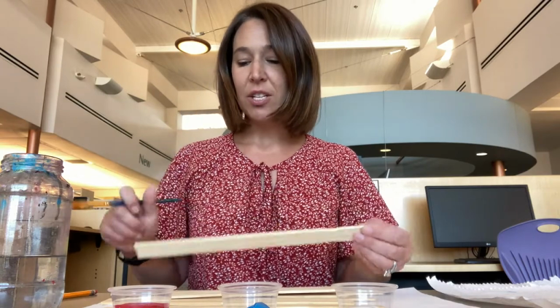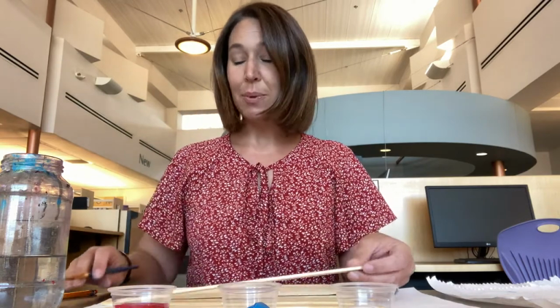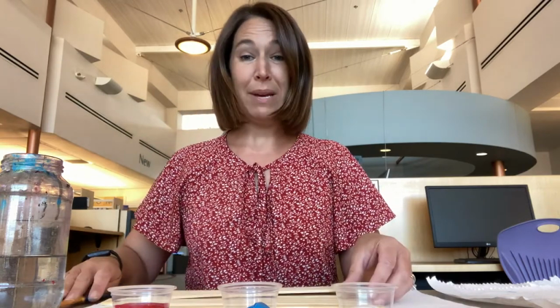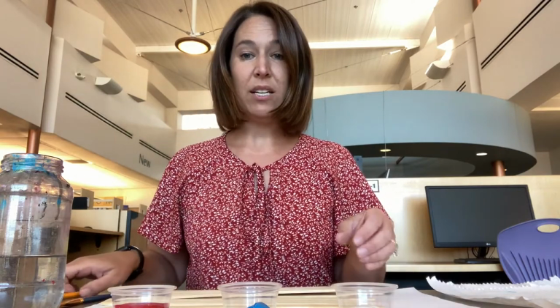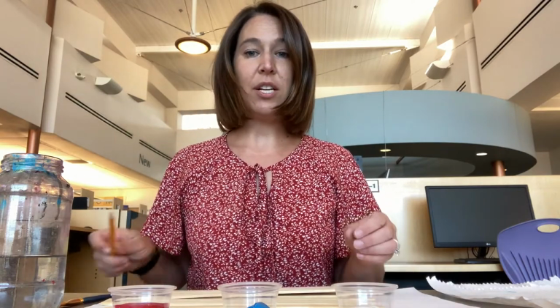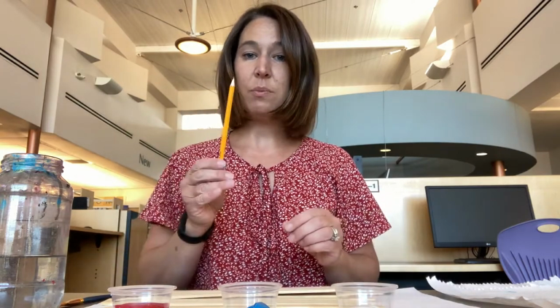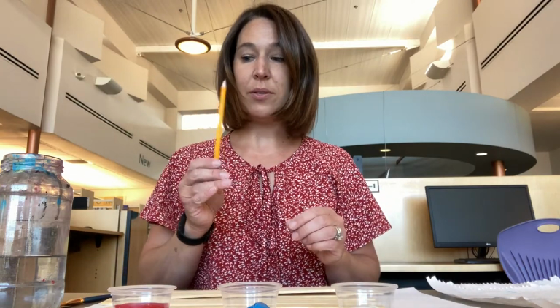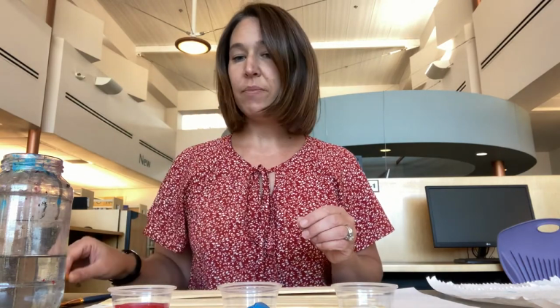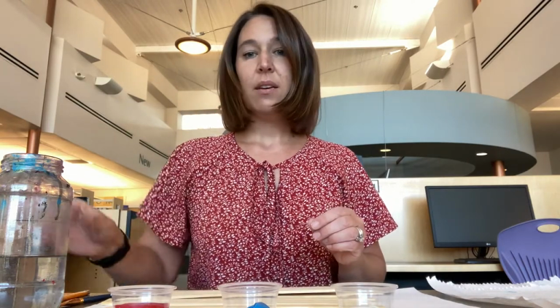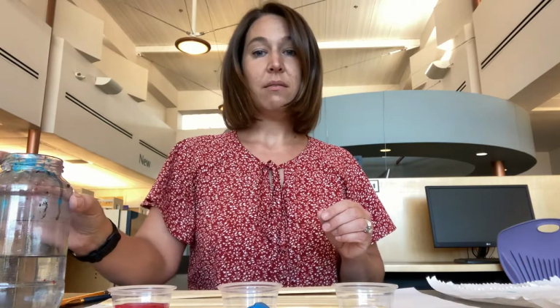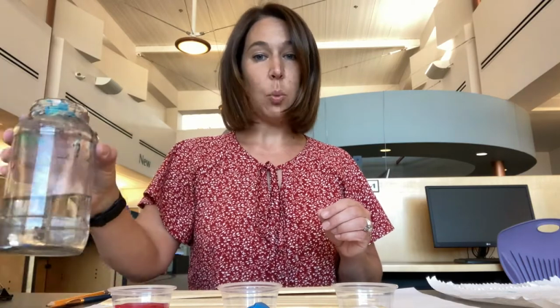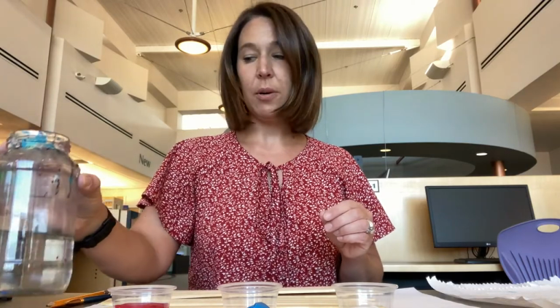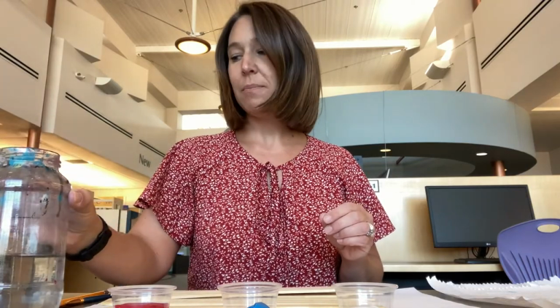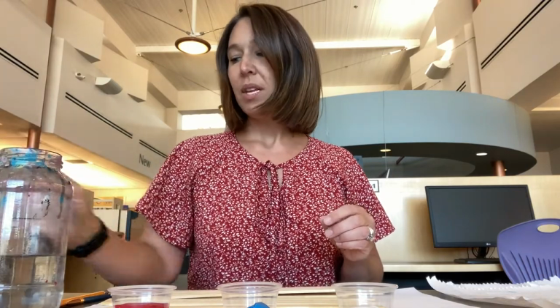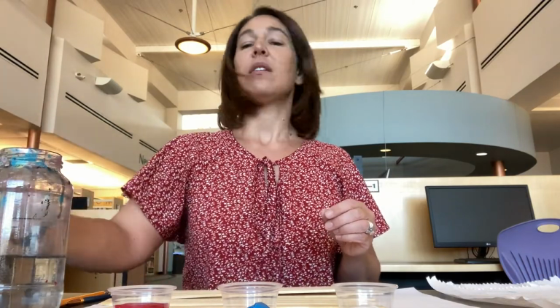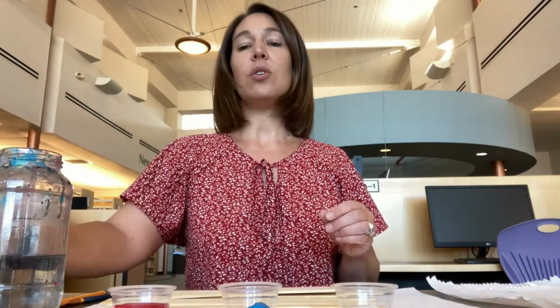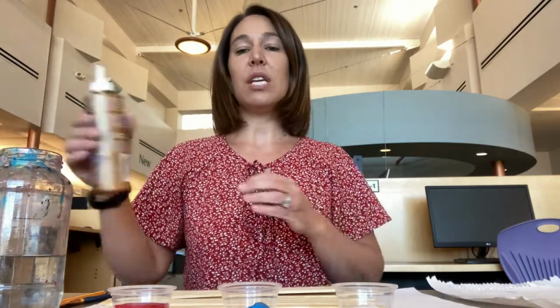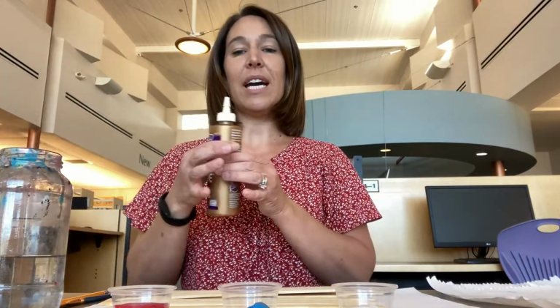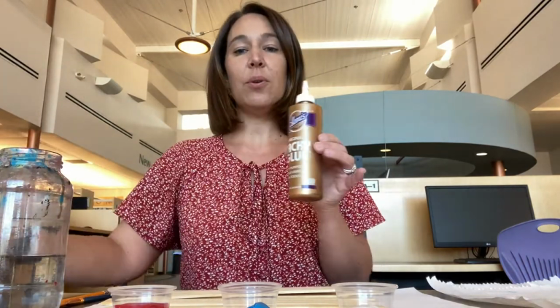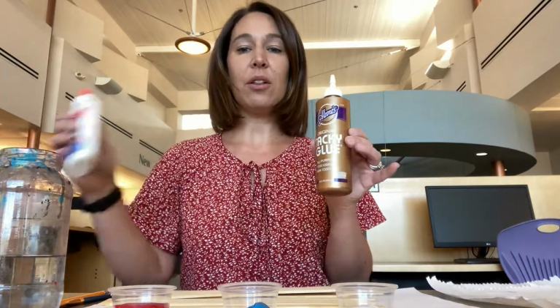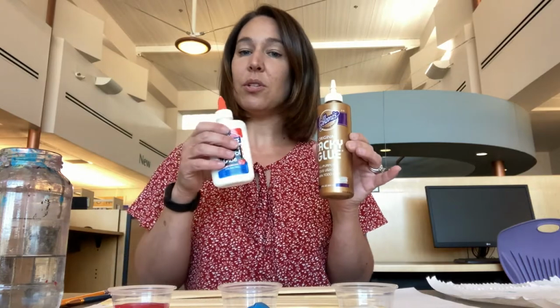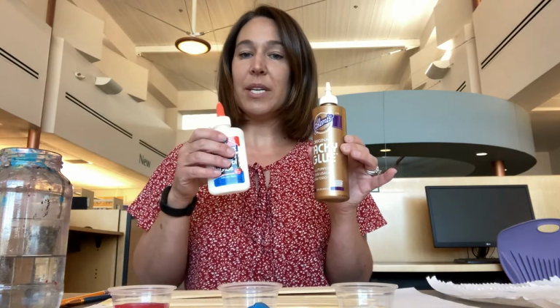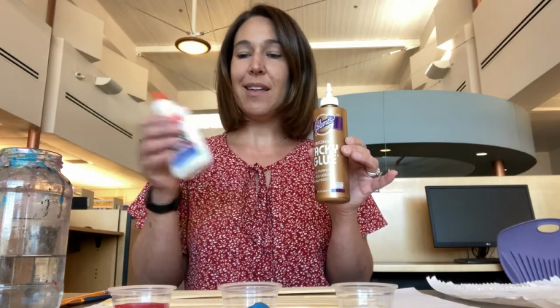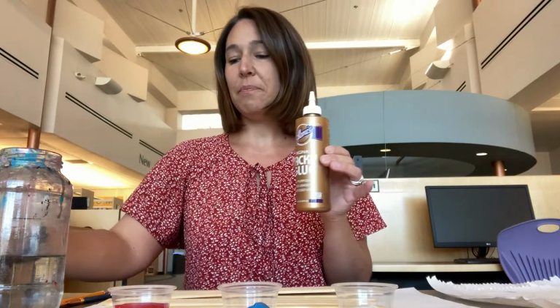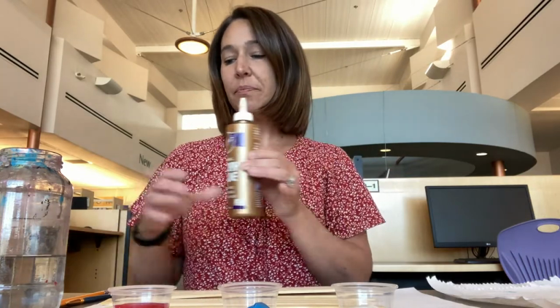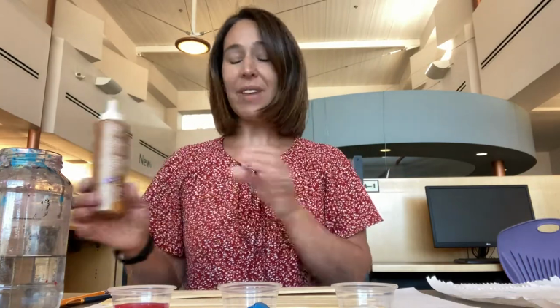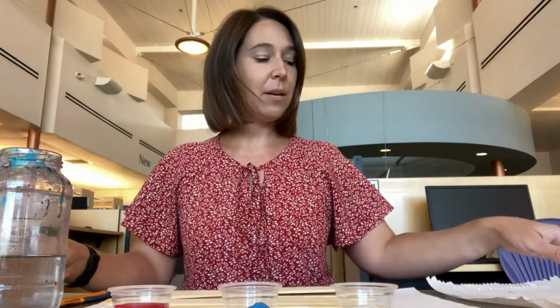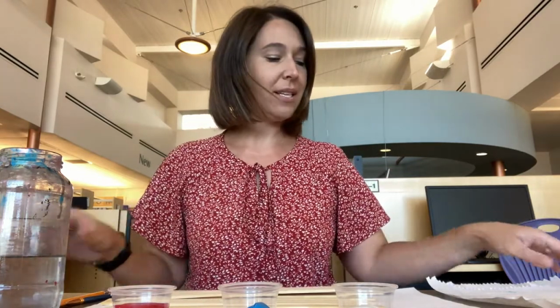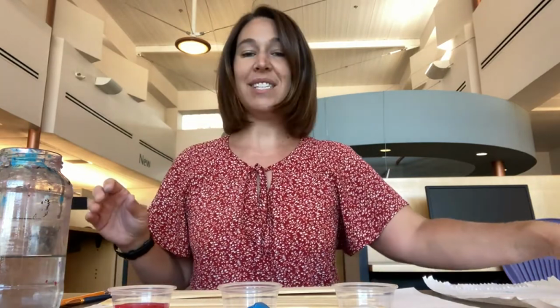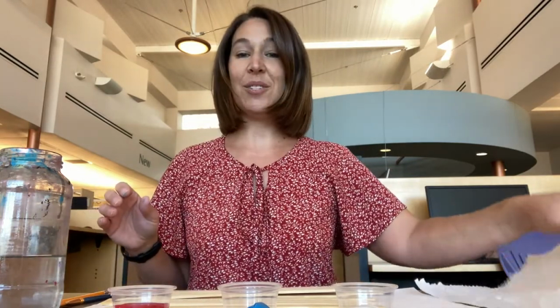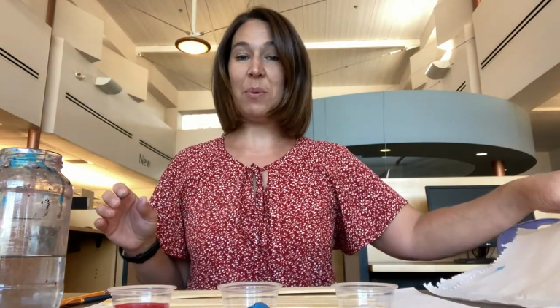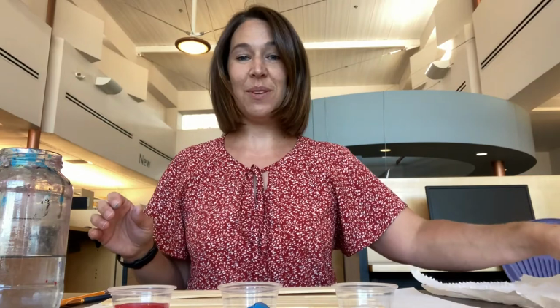Additional supplies you may need would be a pencil and some water for your paint. You can use either tacky glue or regular glue to glue all the pieces together. And because I am messy, I also have paper towels with me.